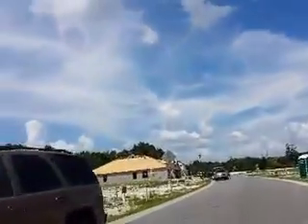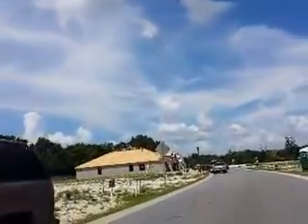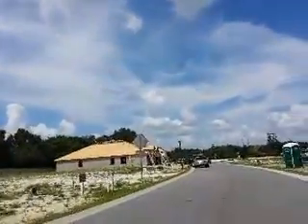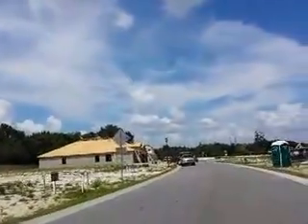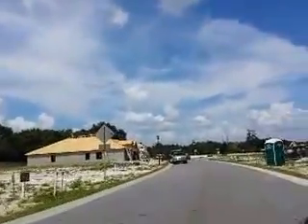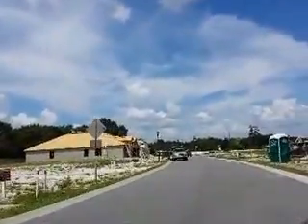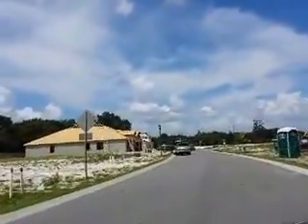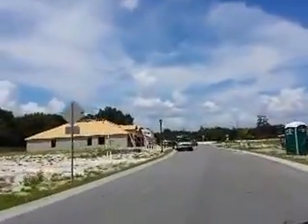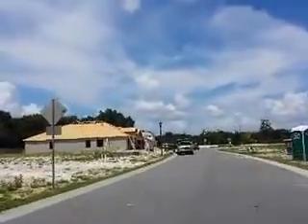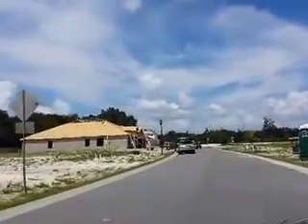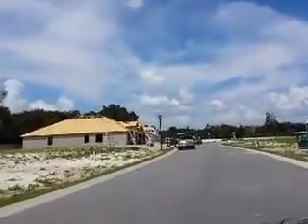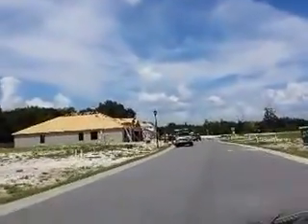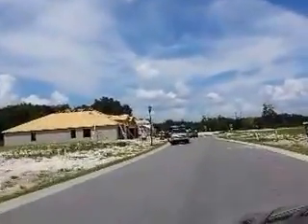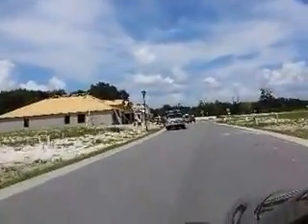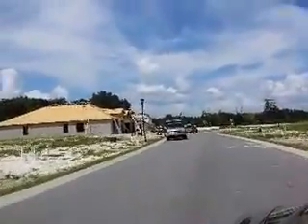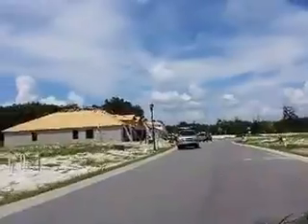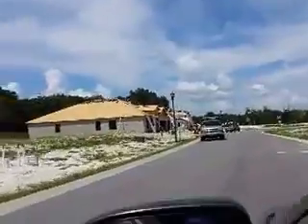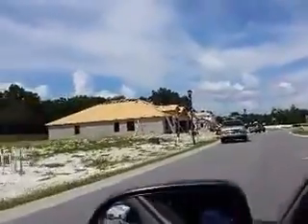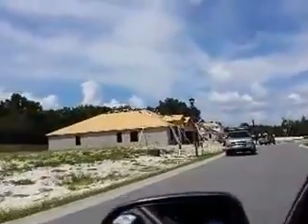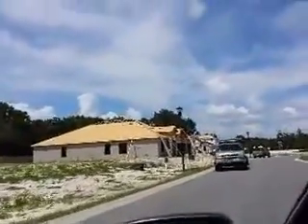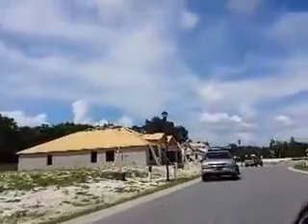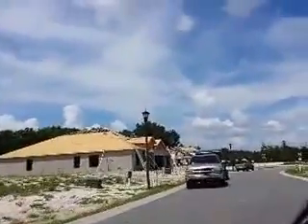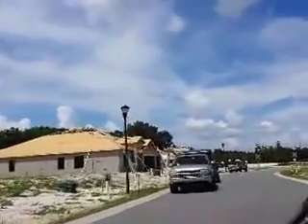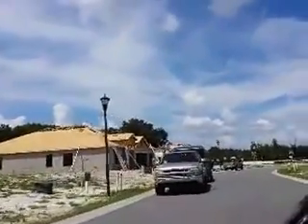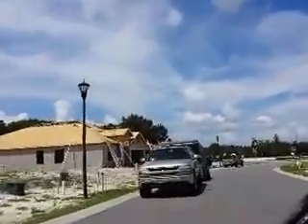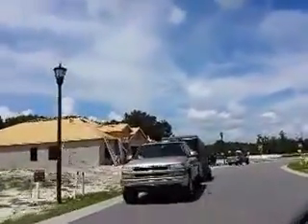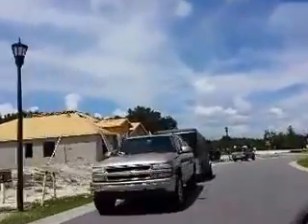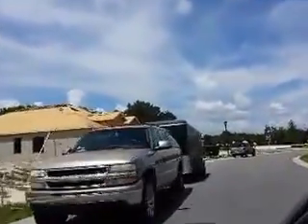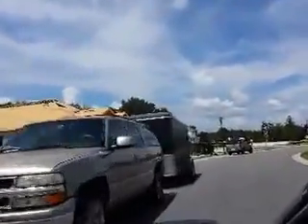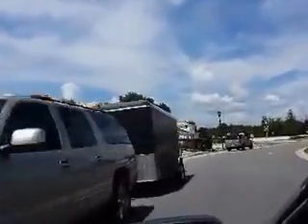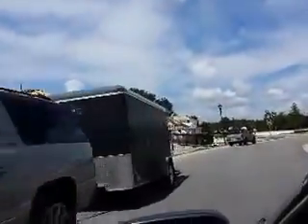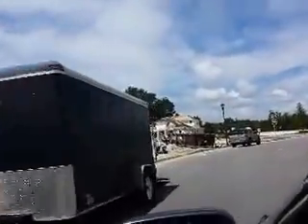It's been reduced by forty thousand, and we're gonna drive through and you can see the lakefront lots as well.